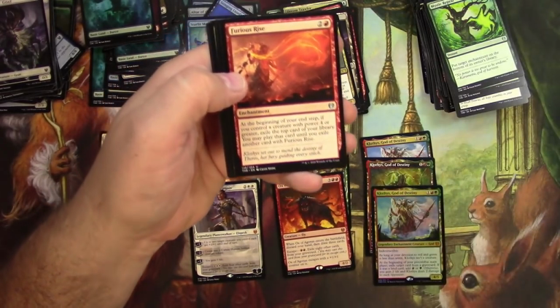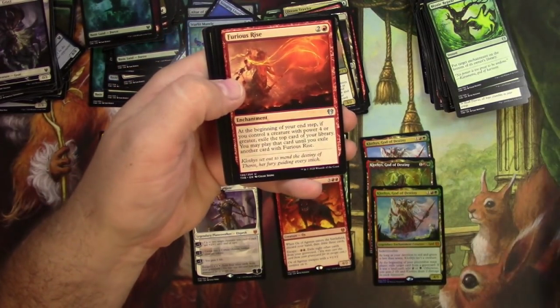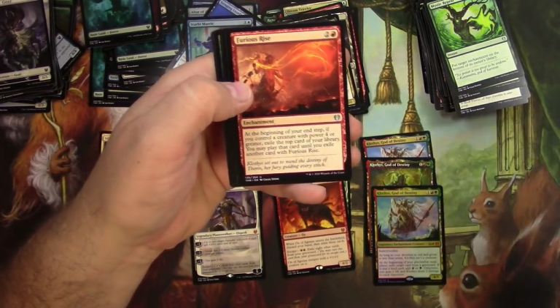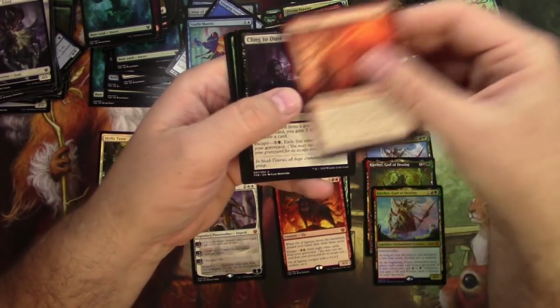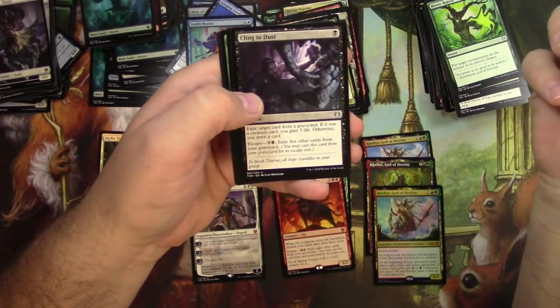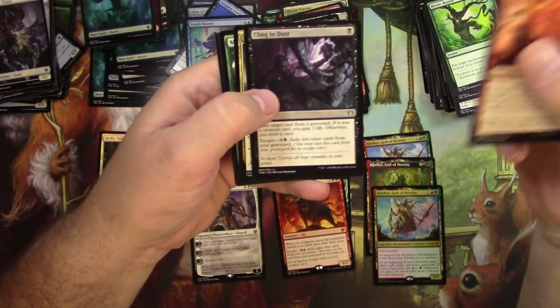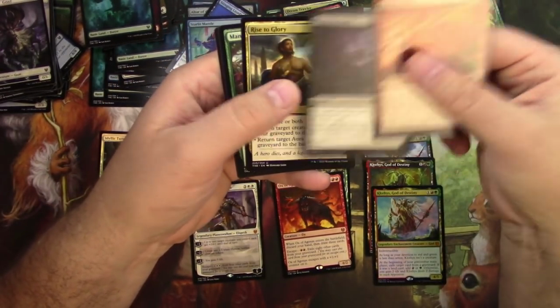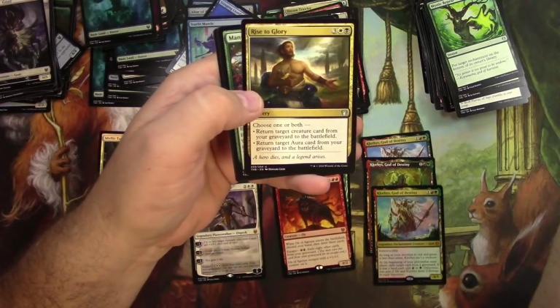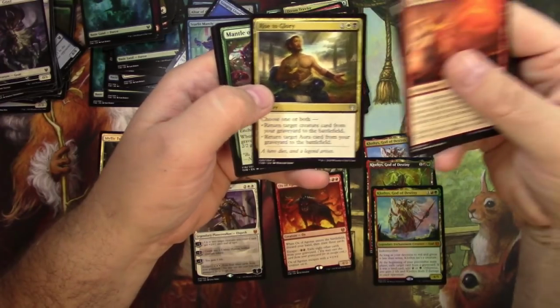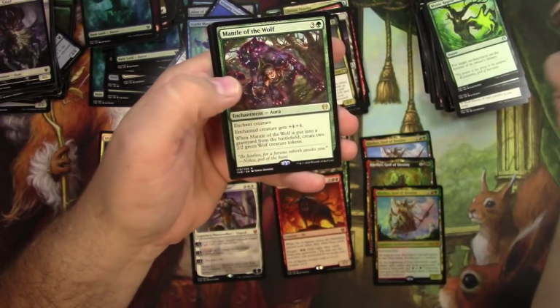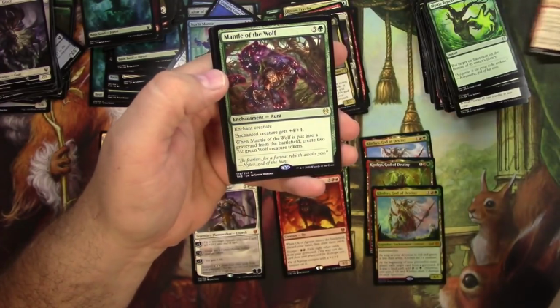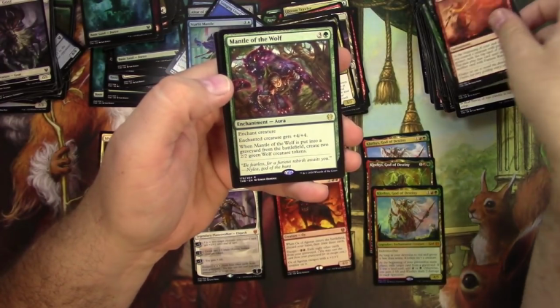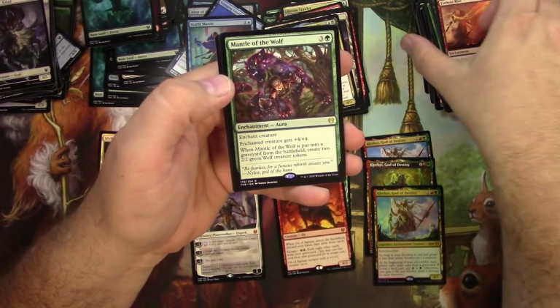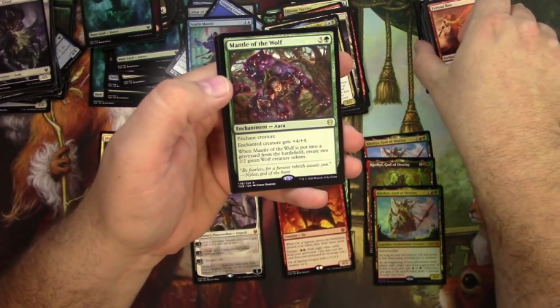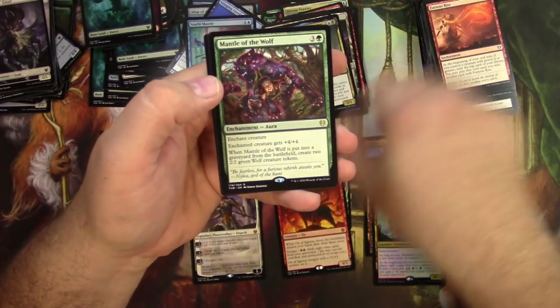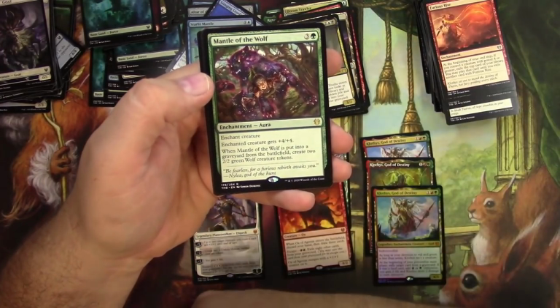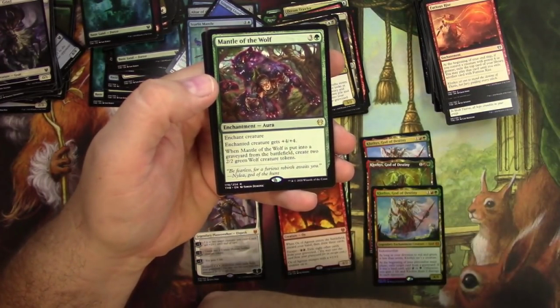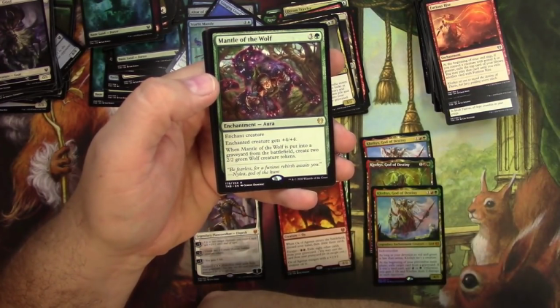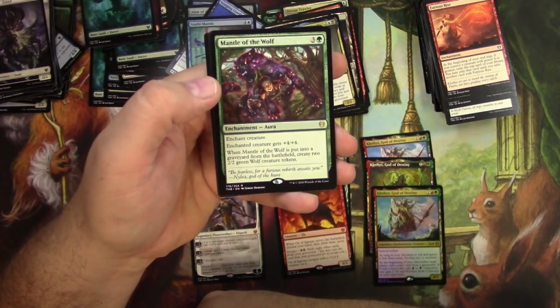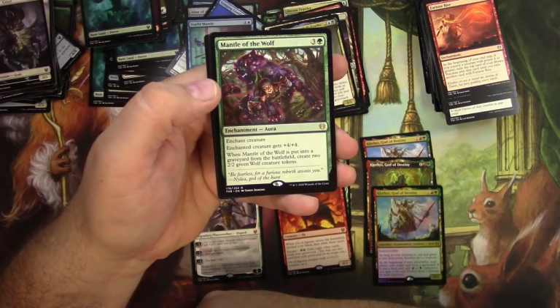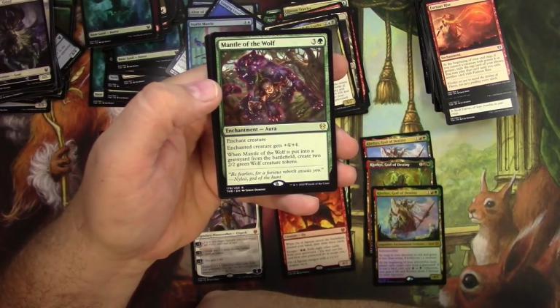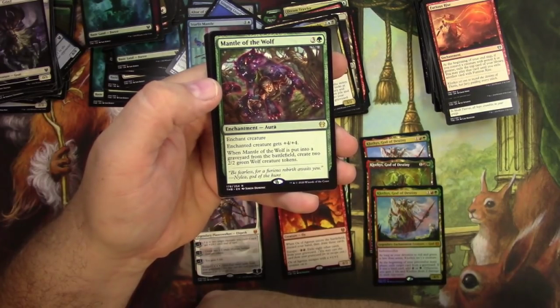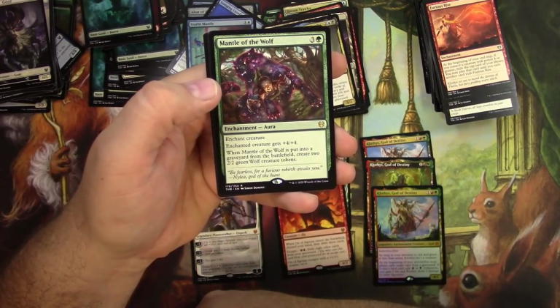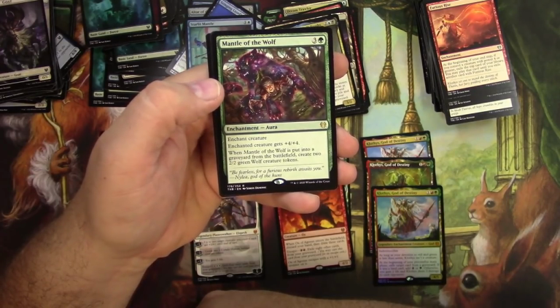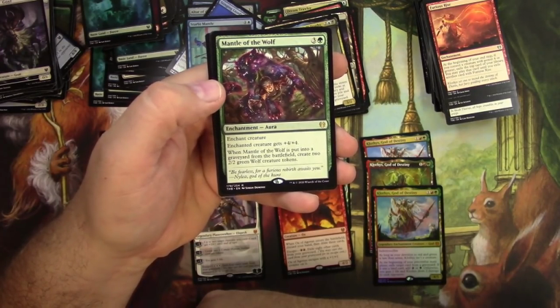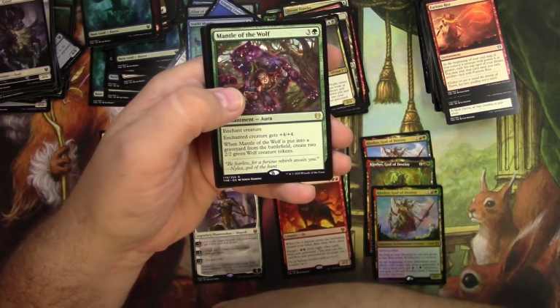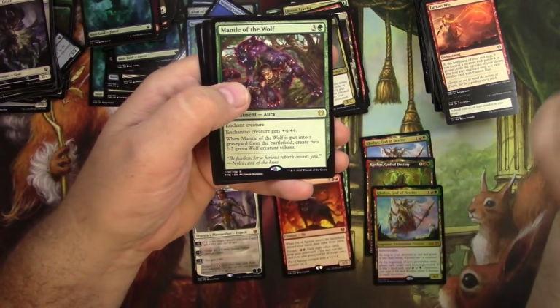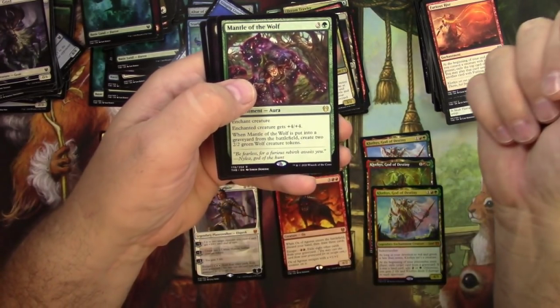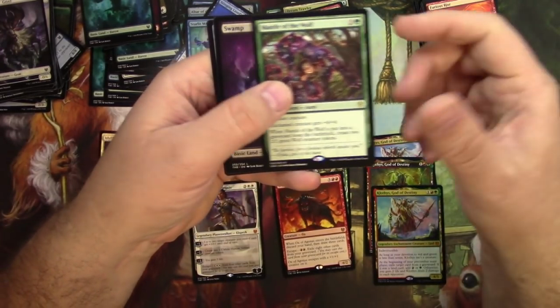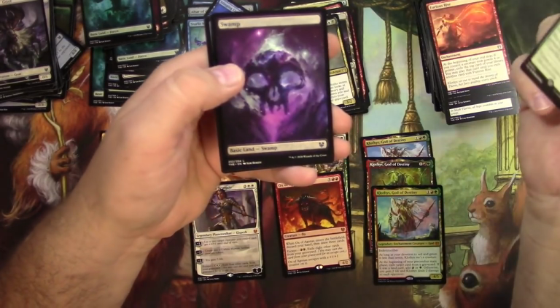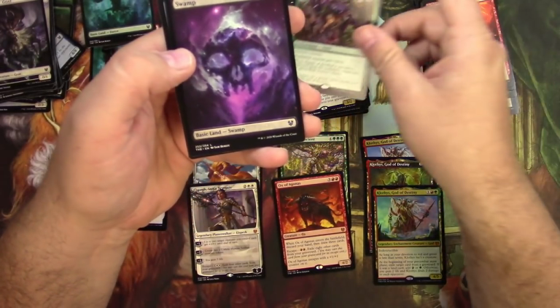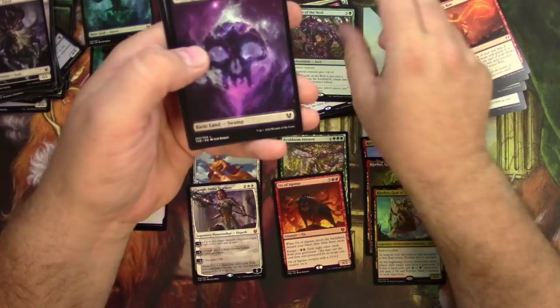Furious Rise. Cling to Dust. Rise to Glory. And Mantle of the Wolf — 3/4 enchantment: enchanted creature gets +4/+4, and when it goes to the graveyard, create two 2/2 wolf creature tokens.